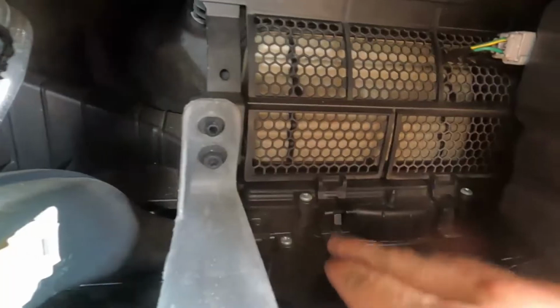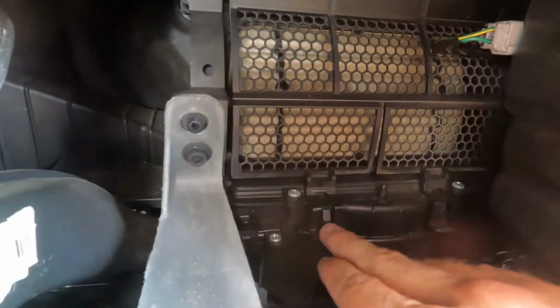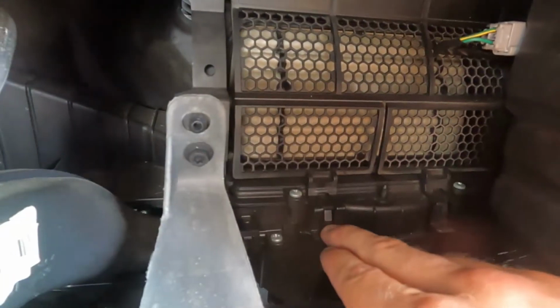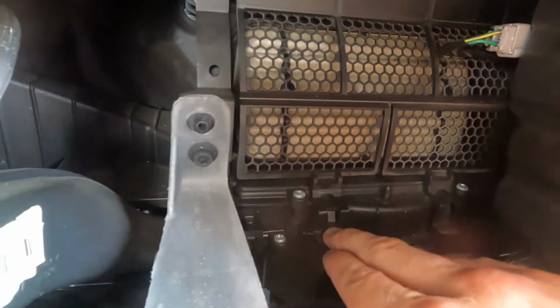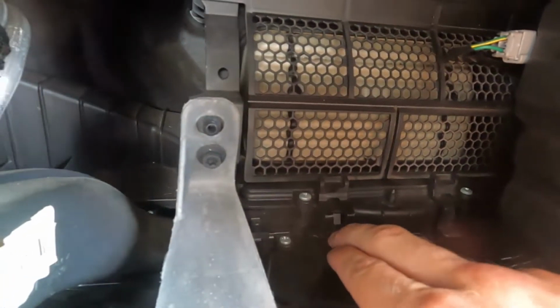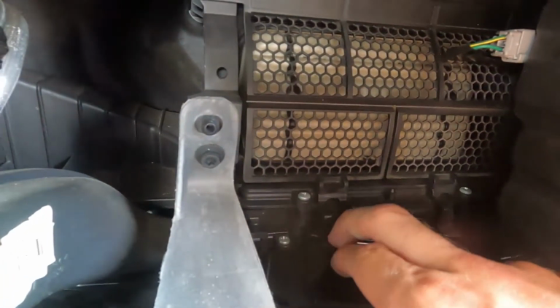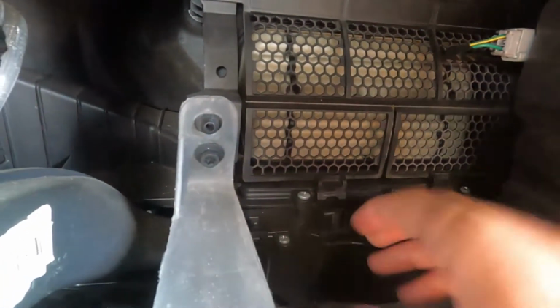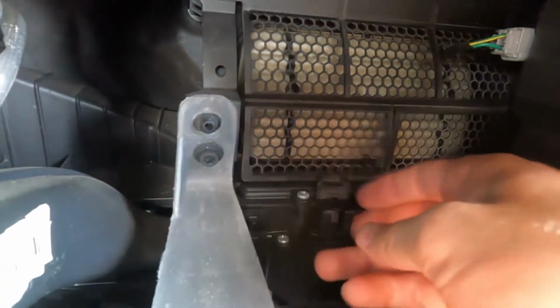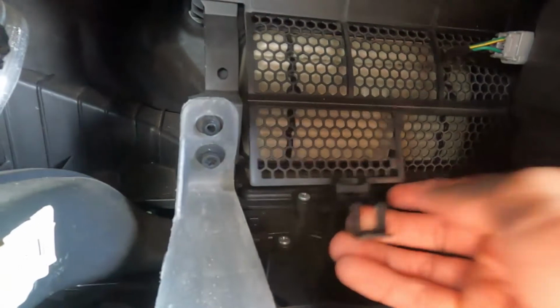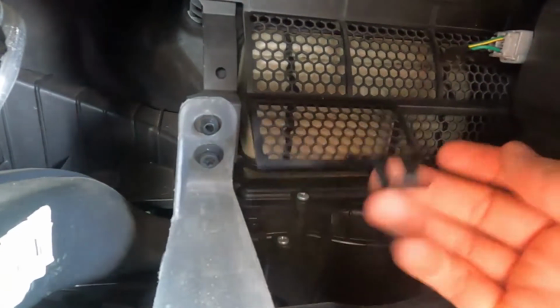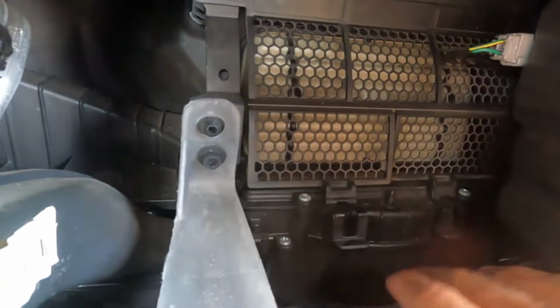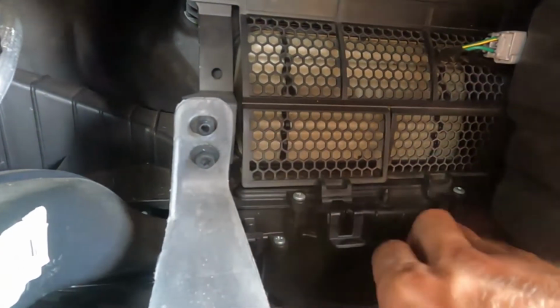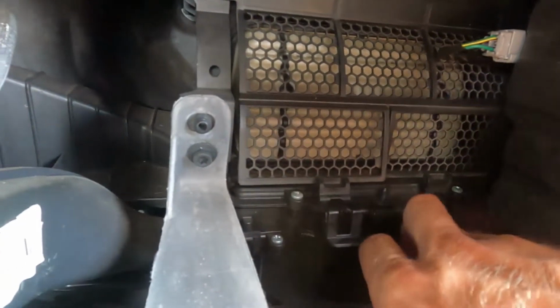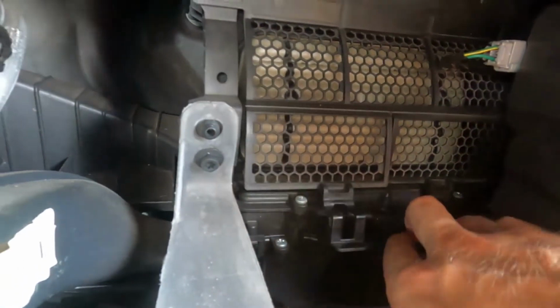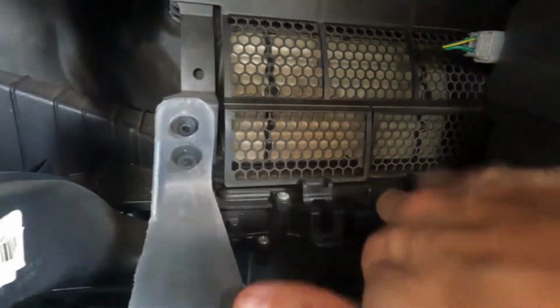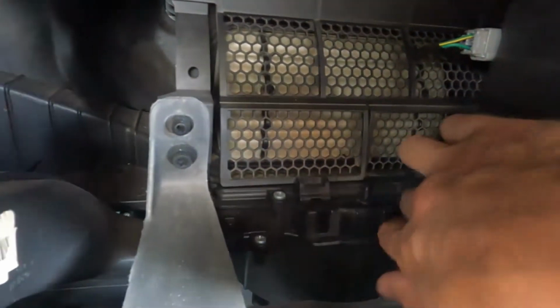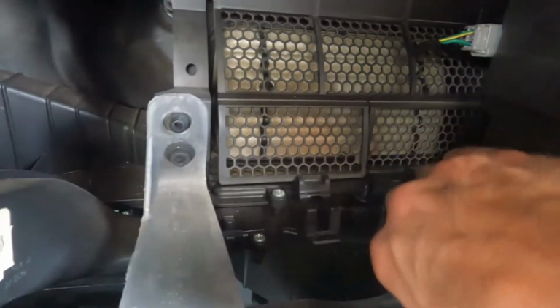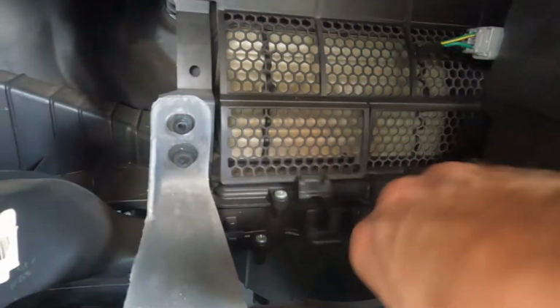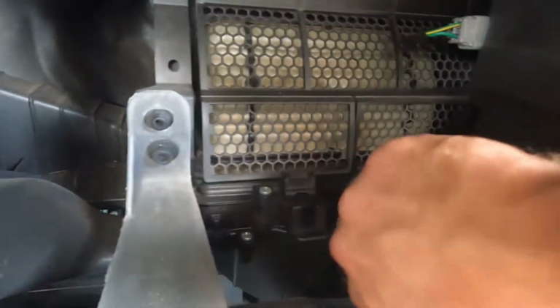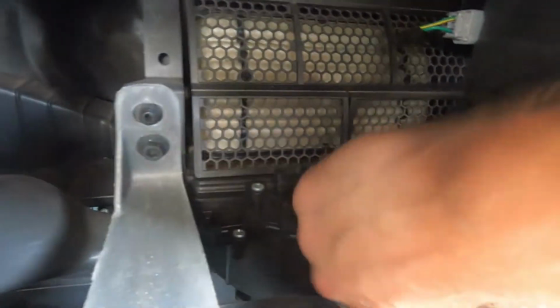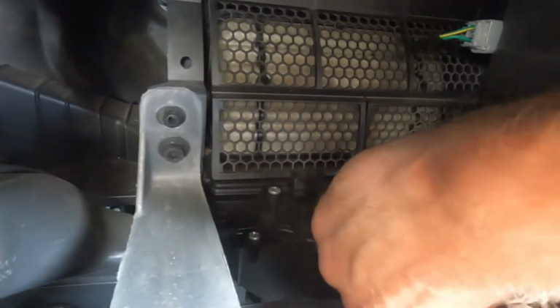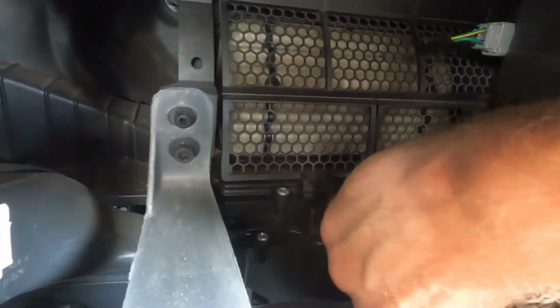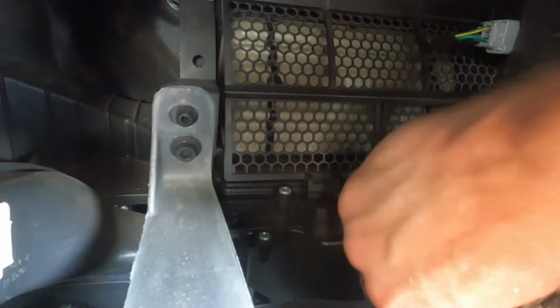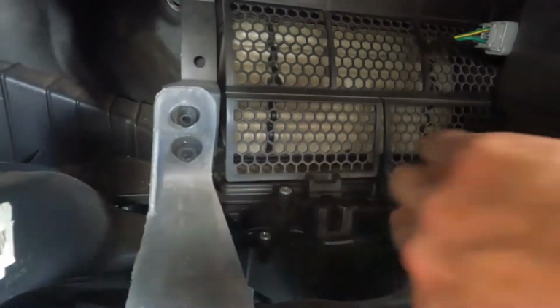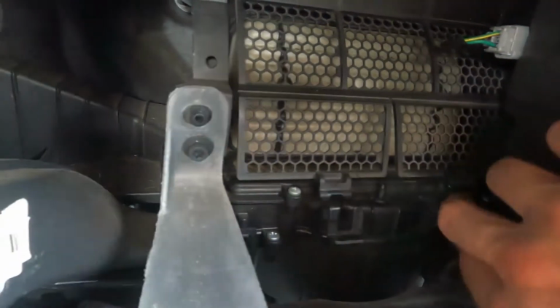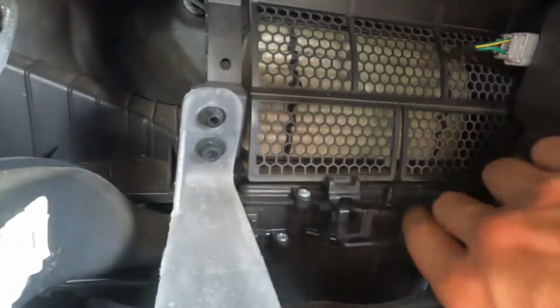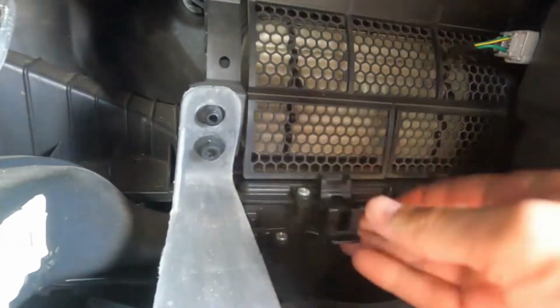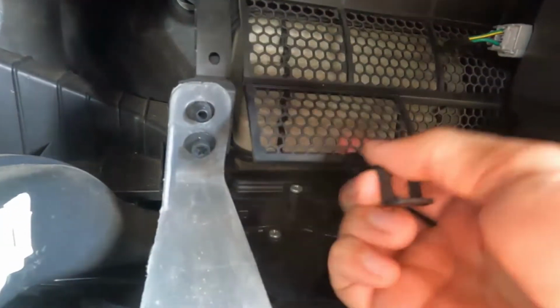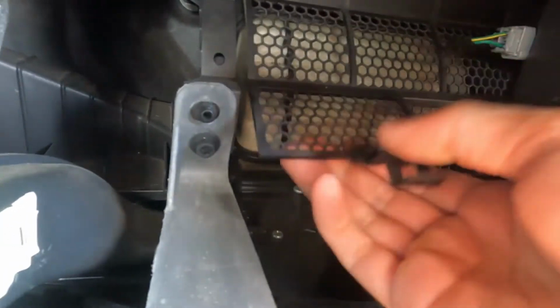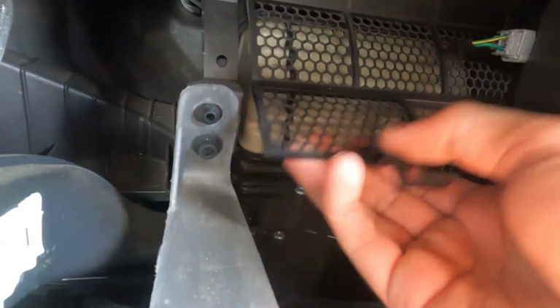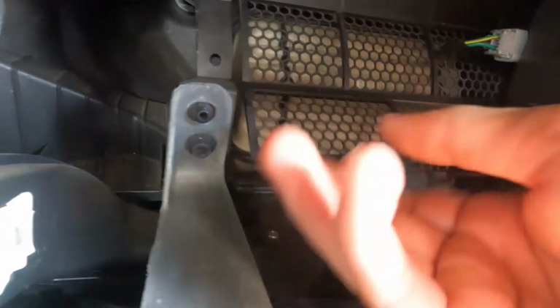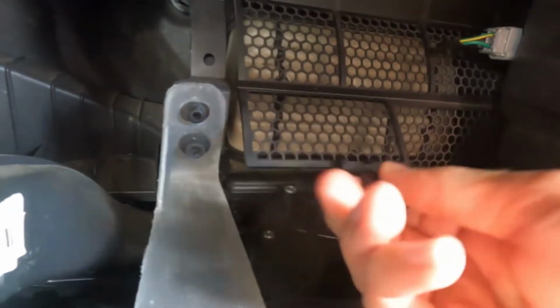What you're going to do is push down each of these, pull it right up, push down, pull up. Now you've got access to it.